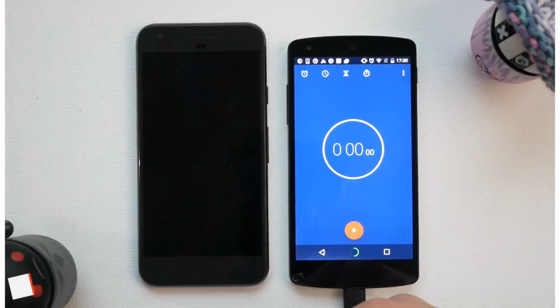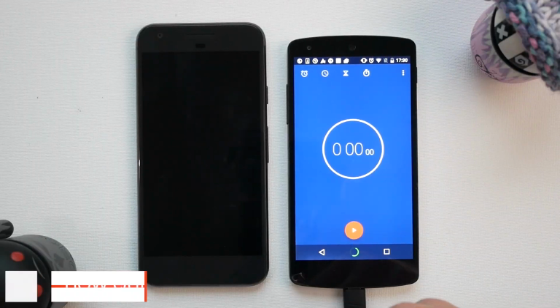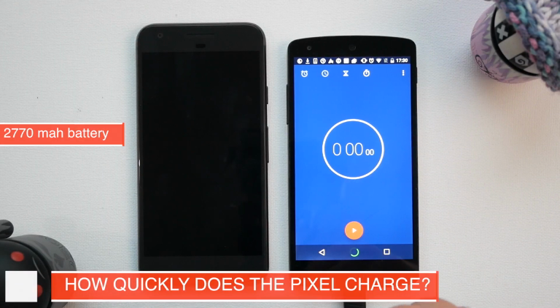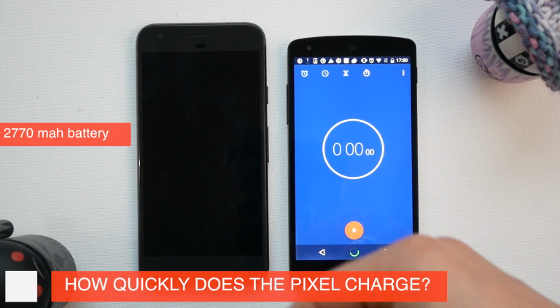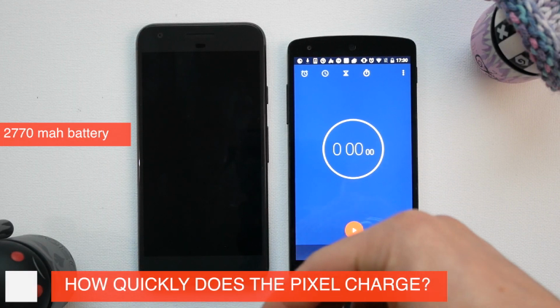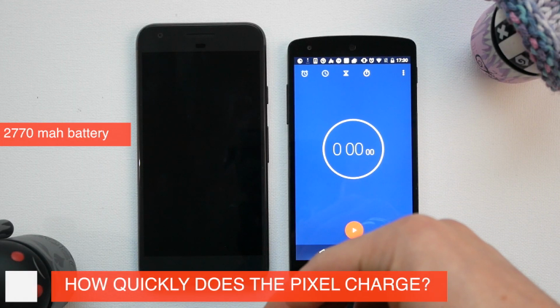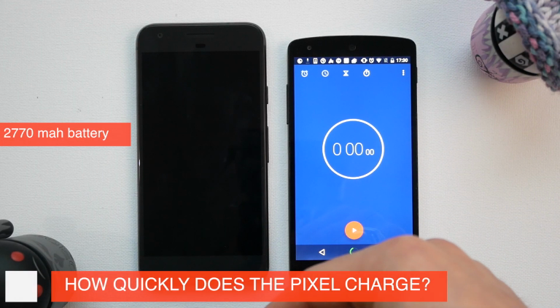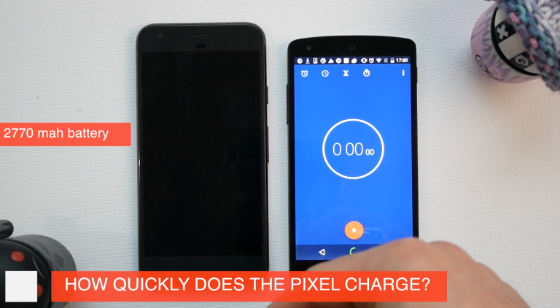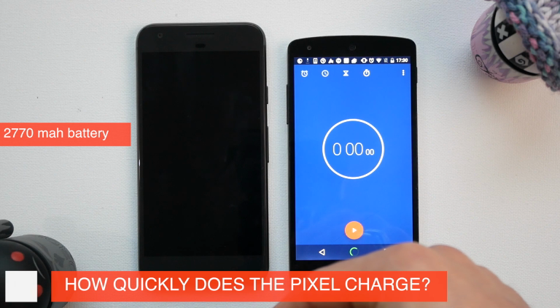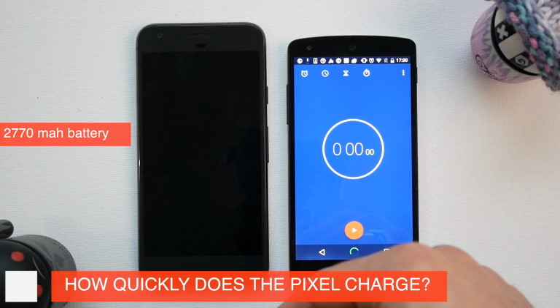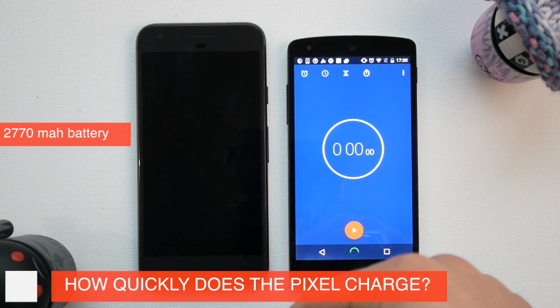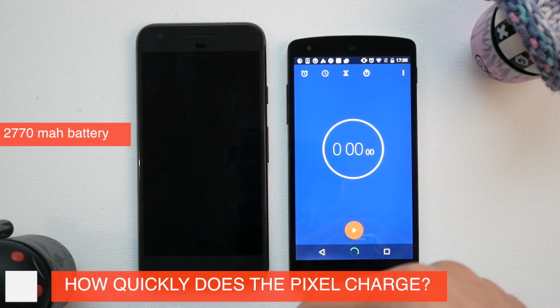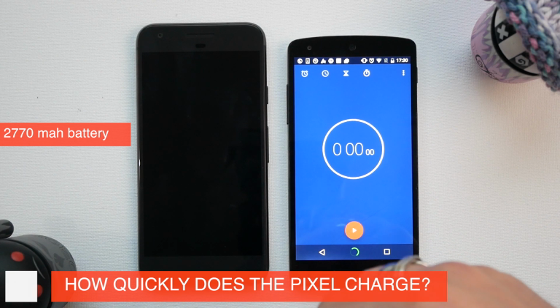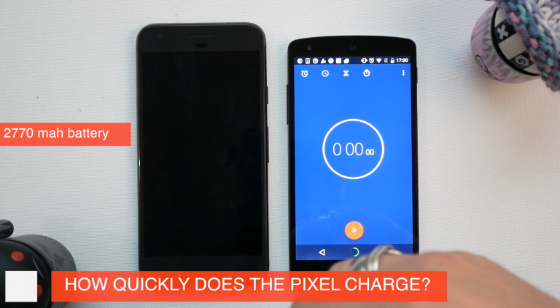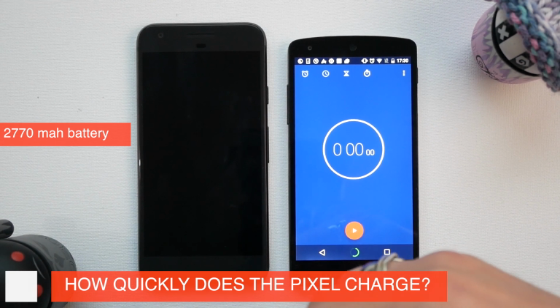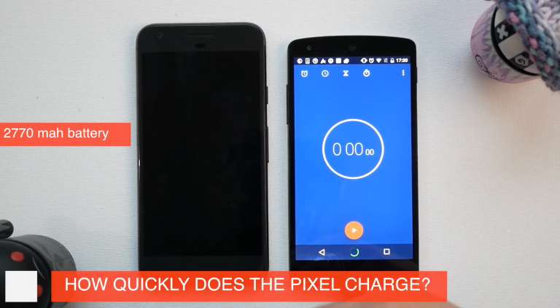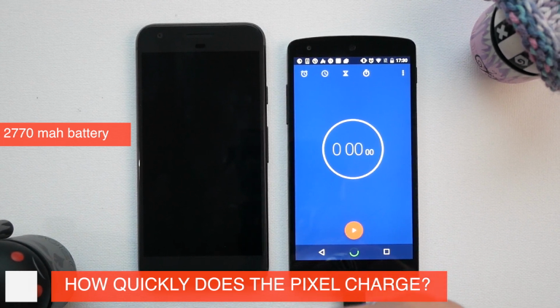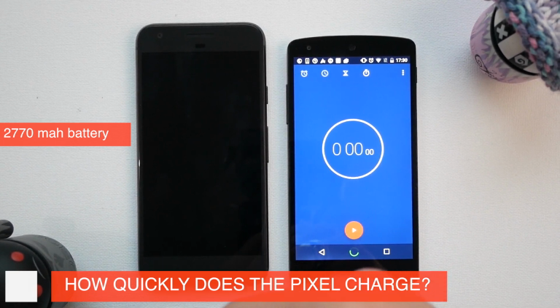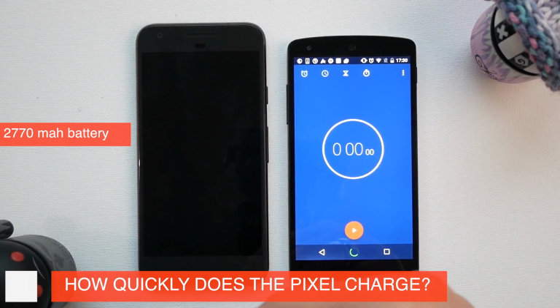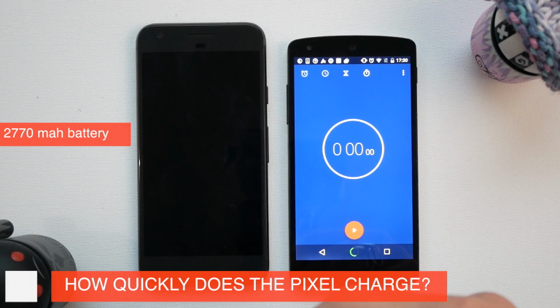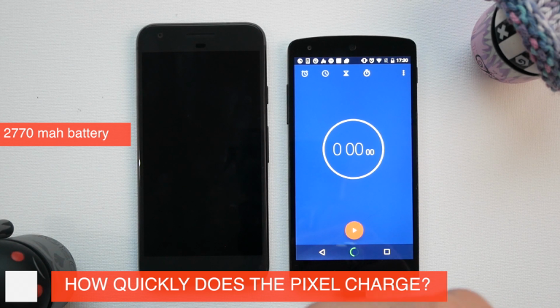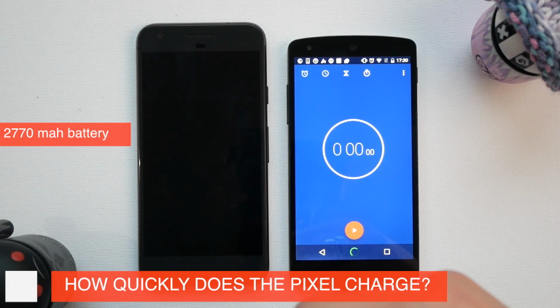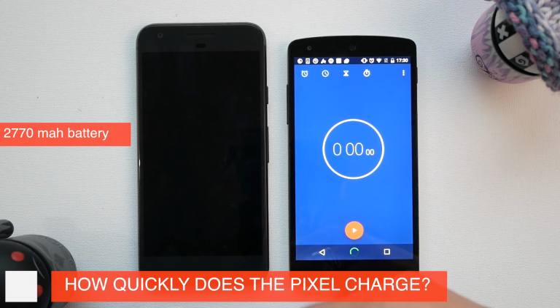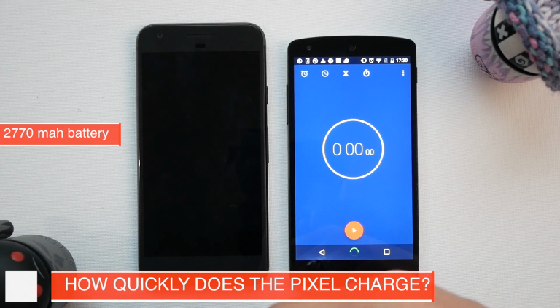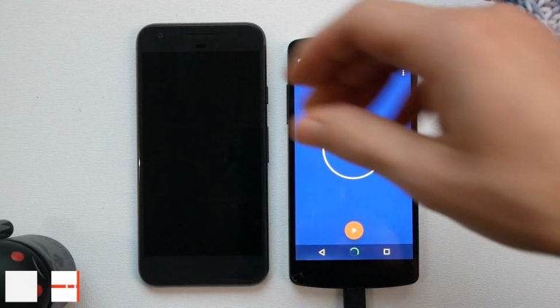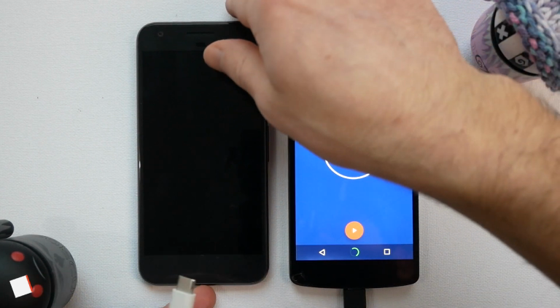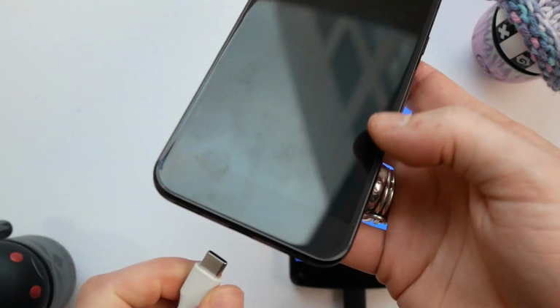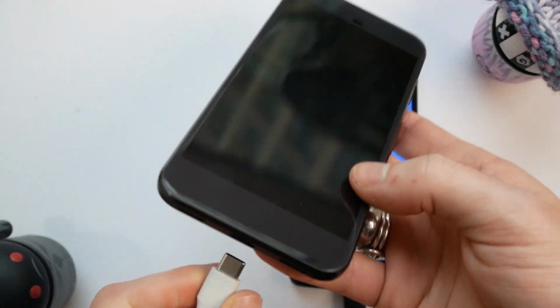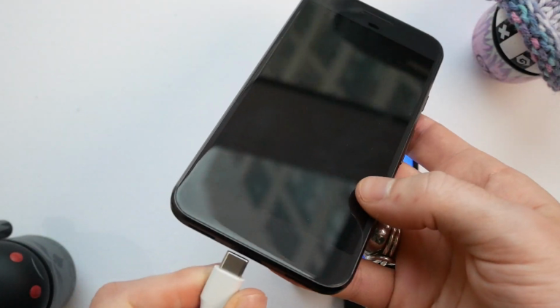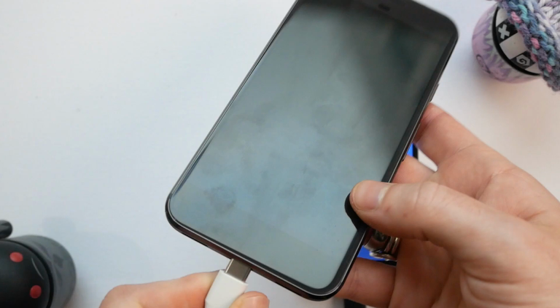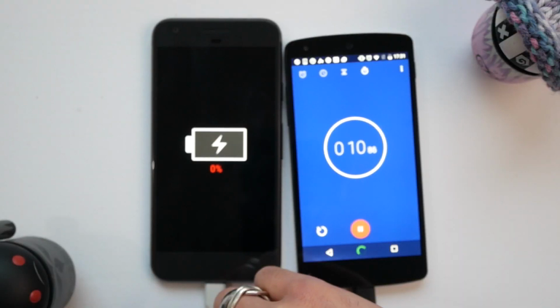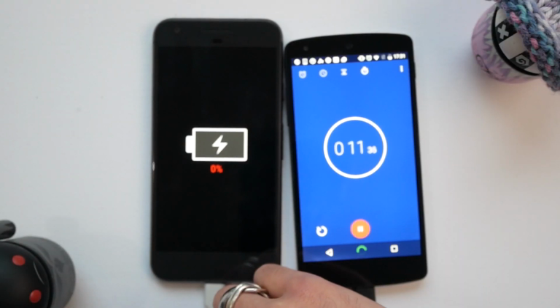So as you can see here we have a pretty scientific setup. On the right we have my Nexus 5 — we're going to be running a timer. We are going to set my Pixel to charge, and this is using the stock charger, the USB-C to USB-C lead. So we're going to set that going and we're going to keep checking back every so often.